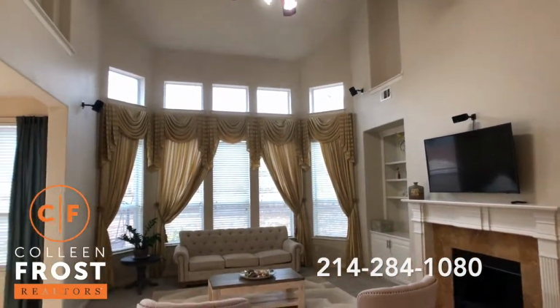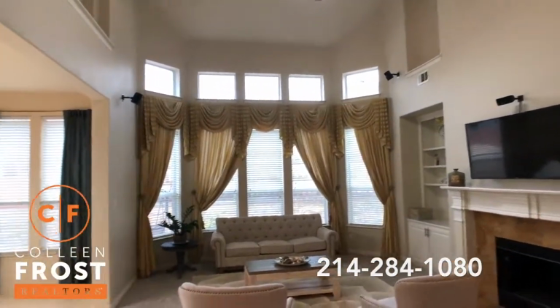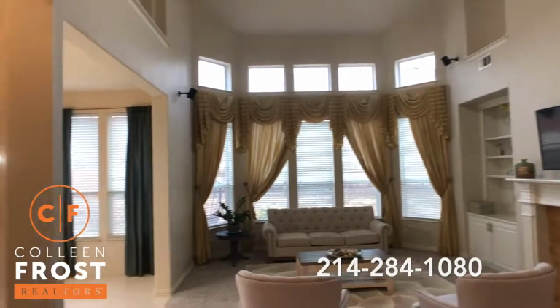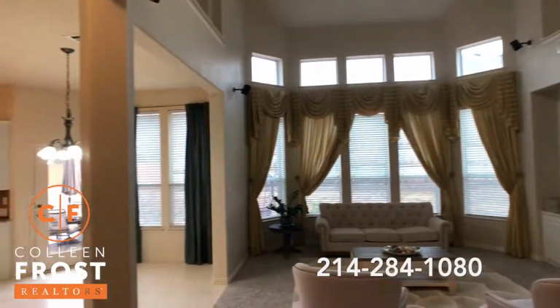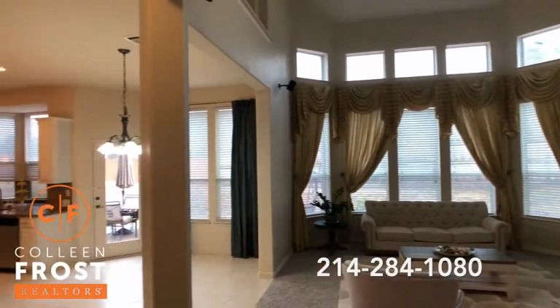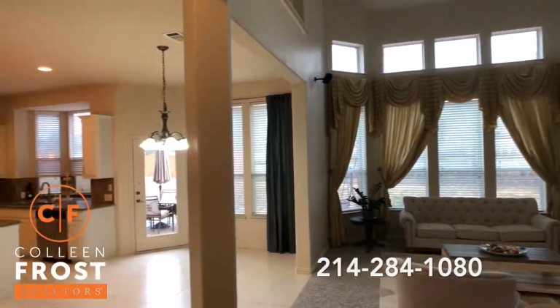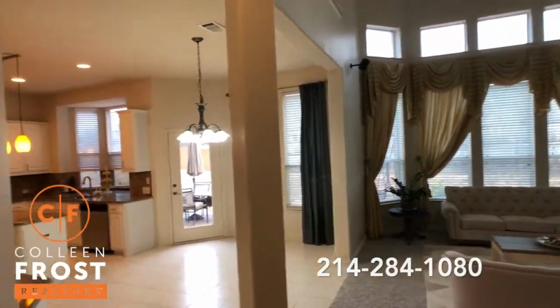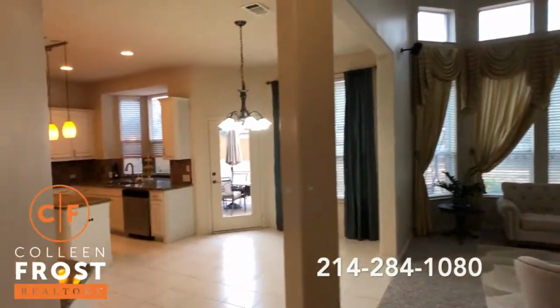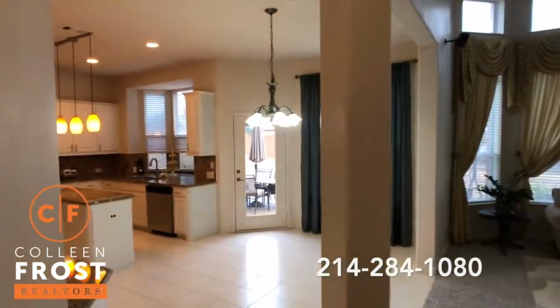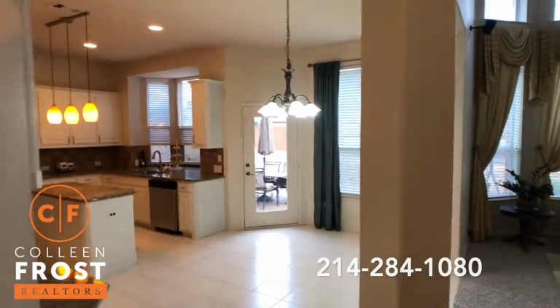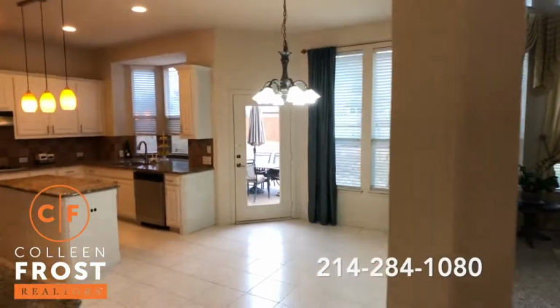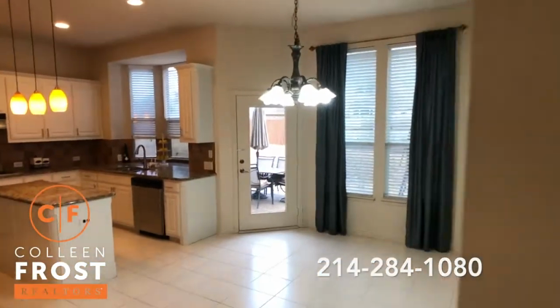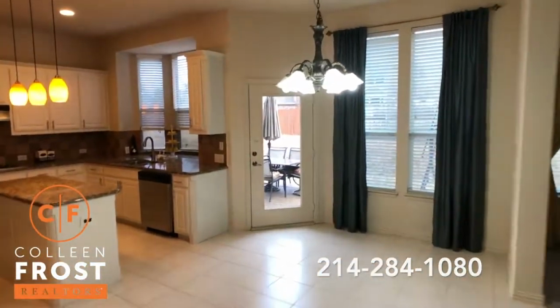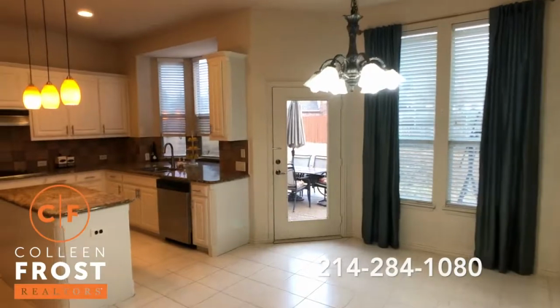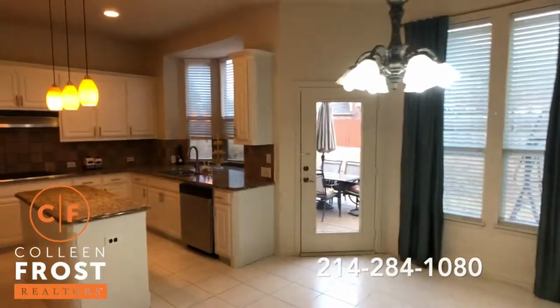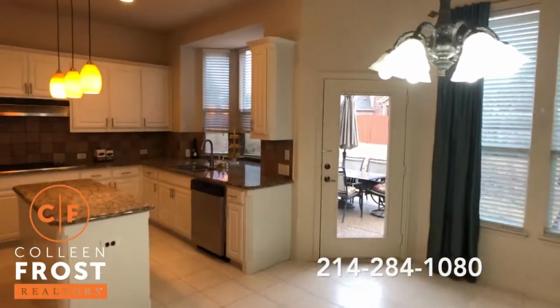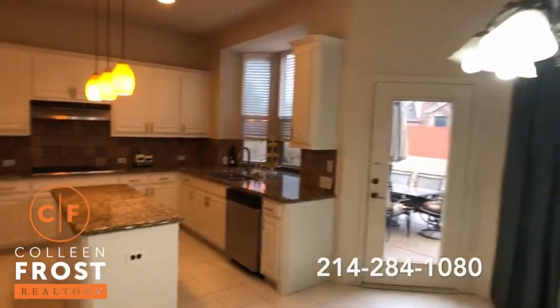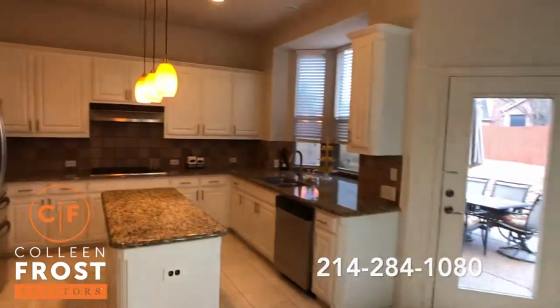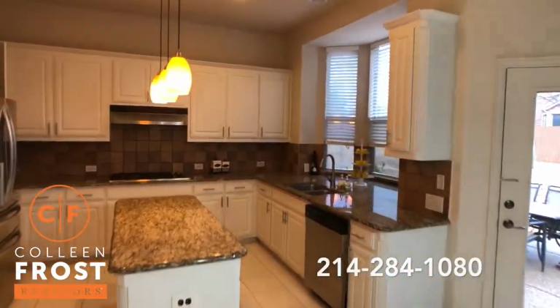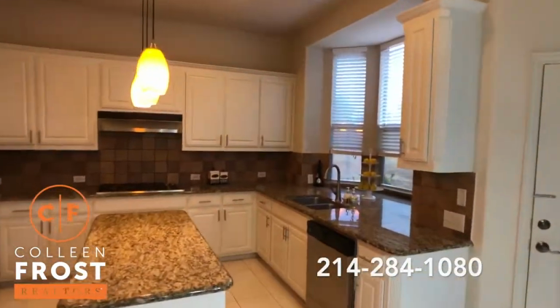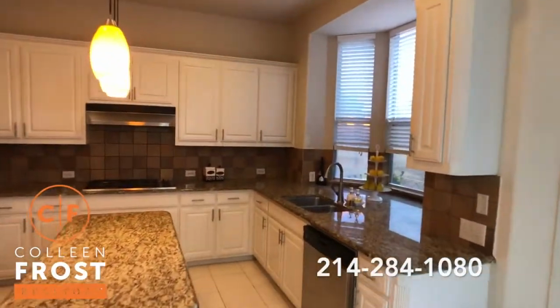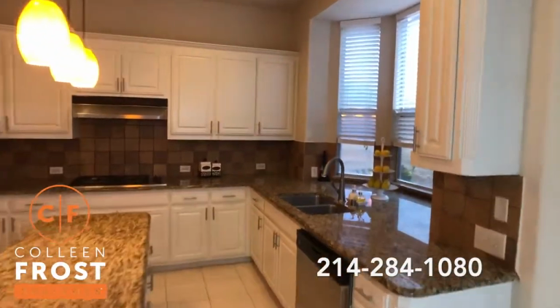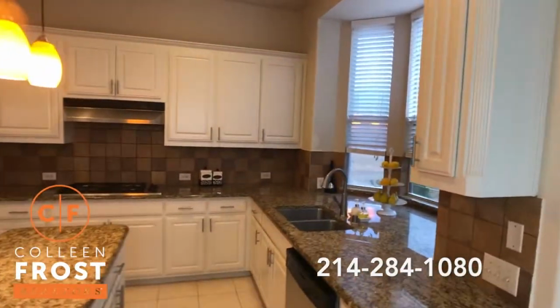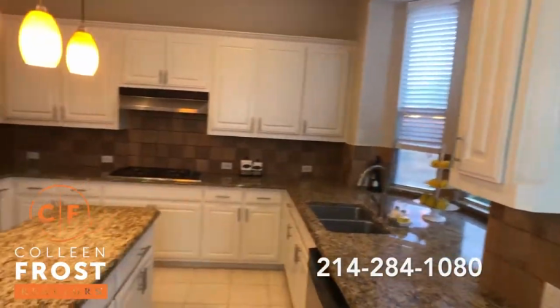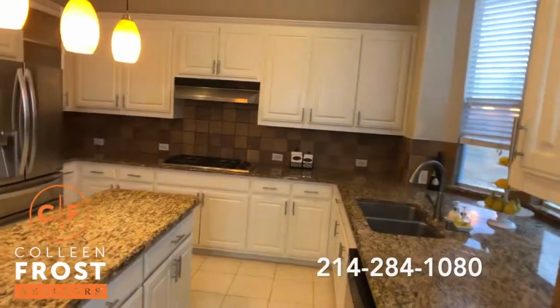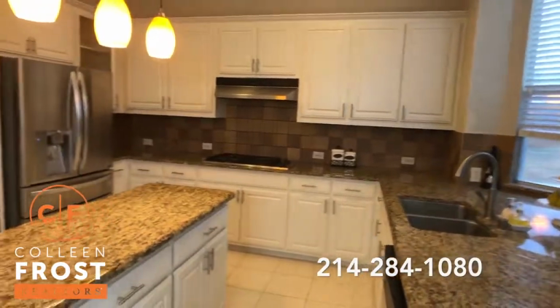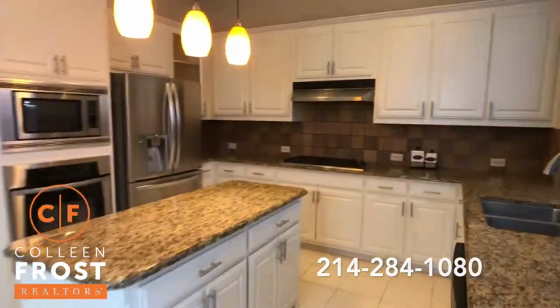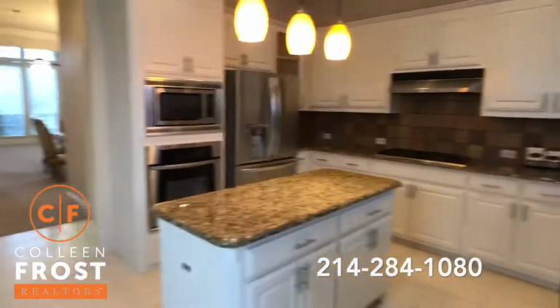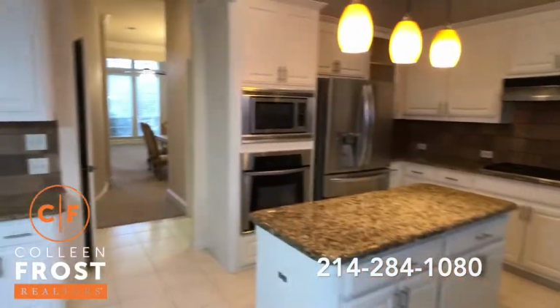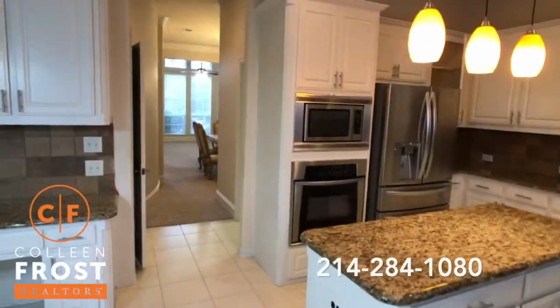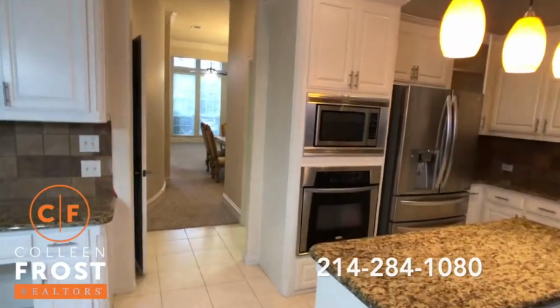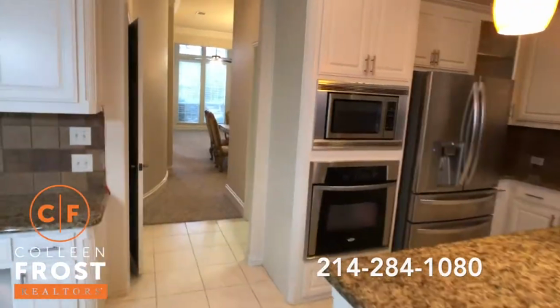Neutral paint throughout. Gorgeous kitchen nook, and look at the white cabinets, granite countertops, gas cook range, stainless steel appliances — it just goes on and on.